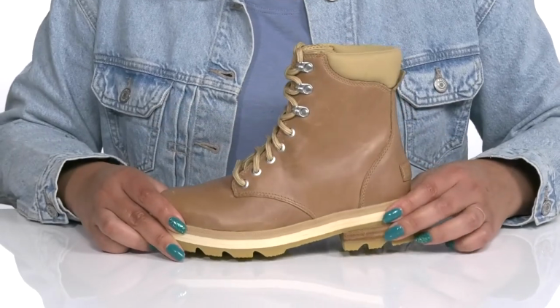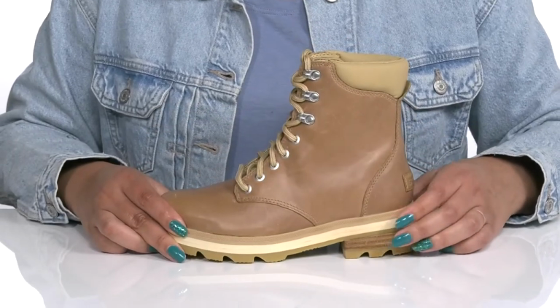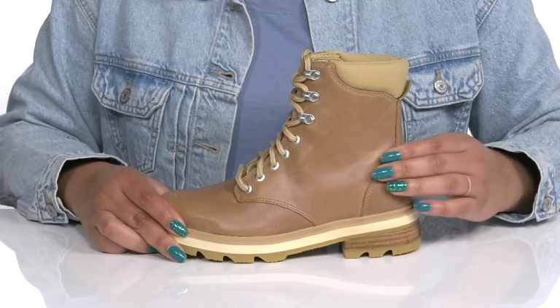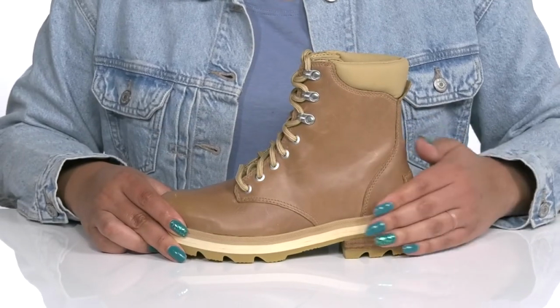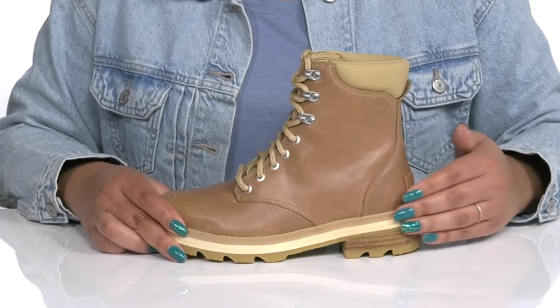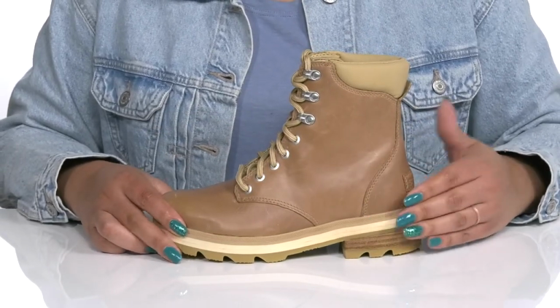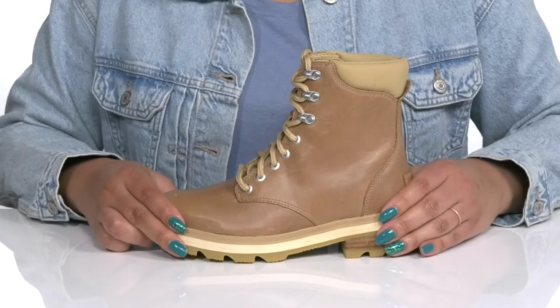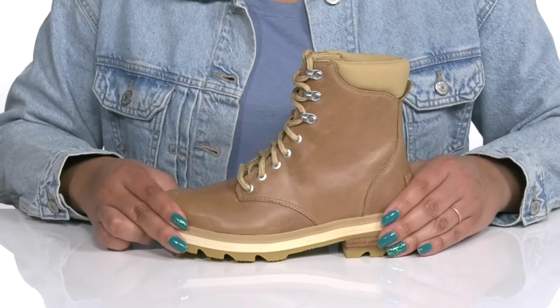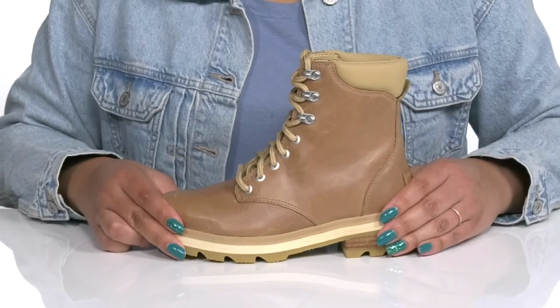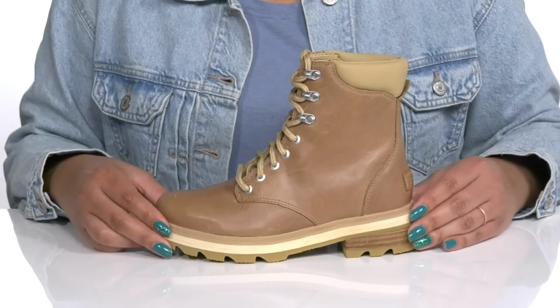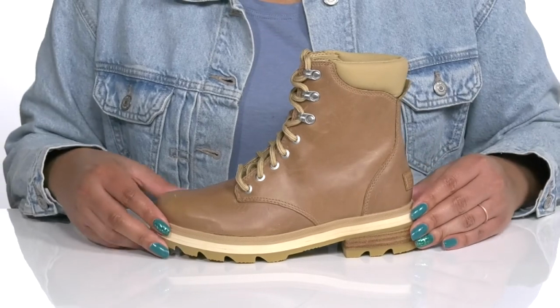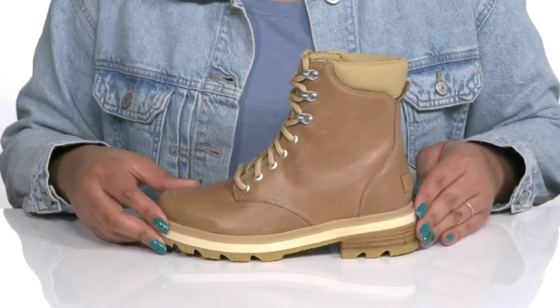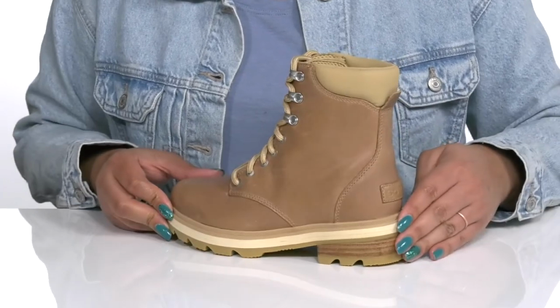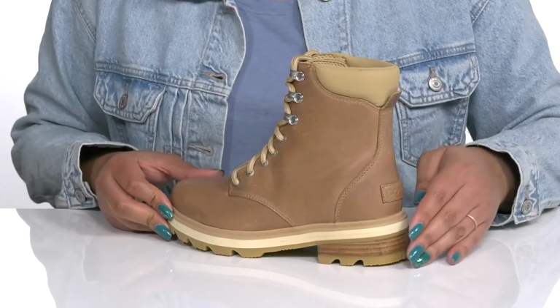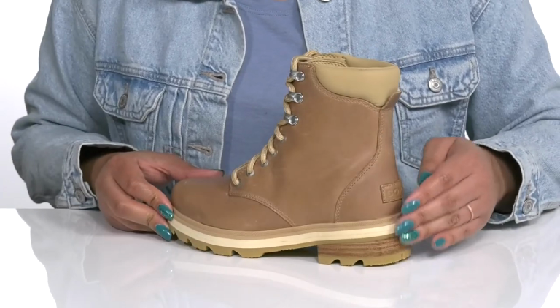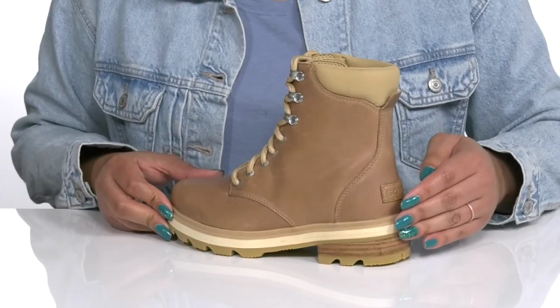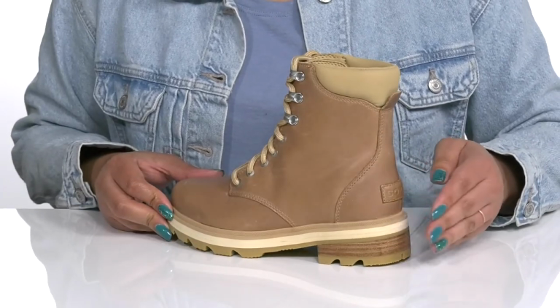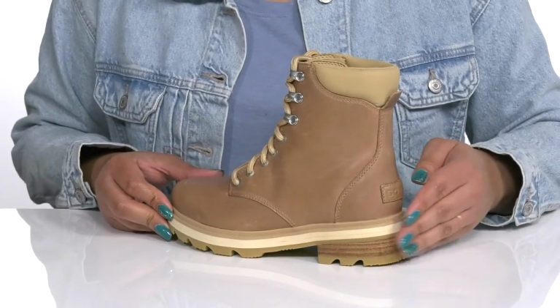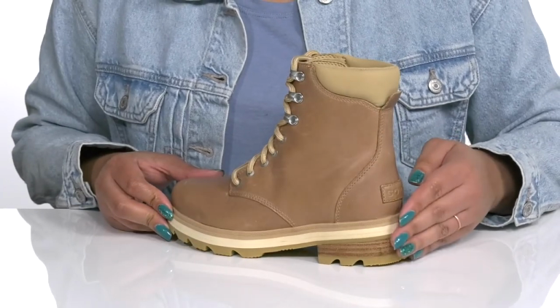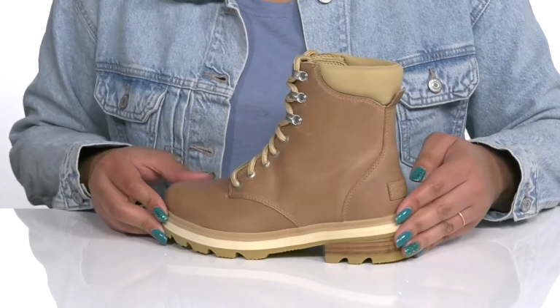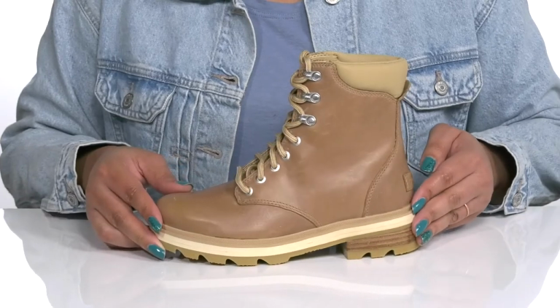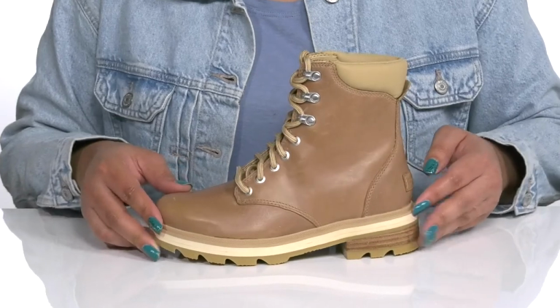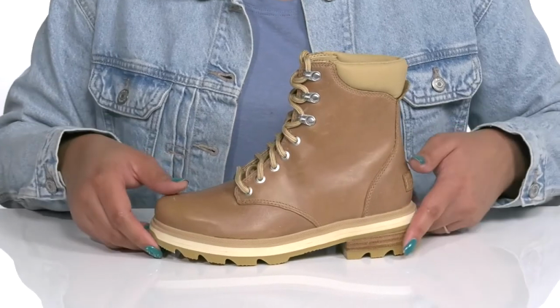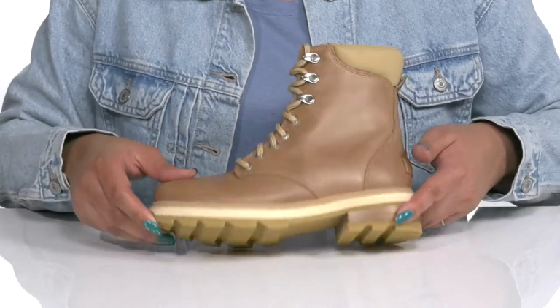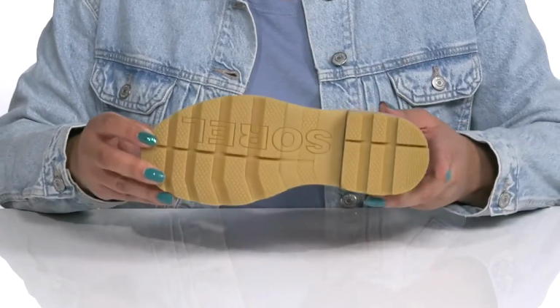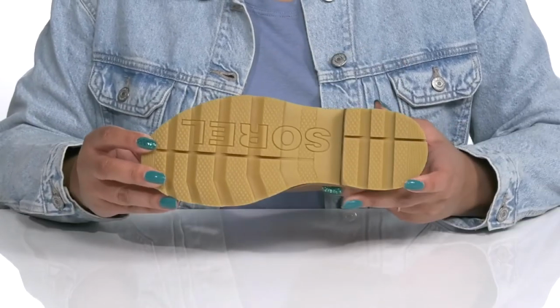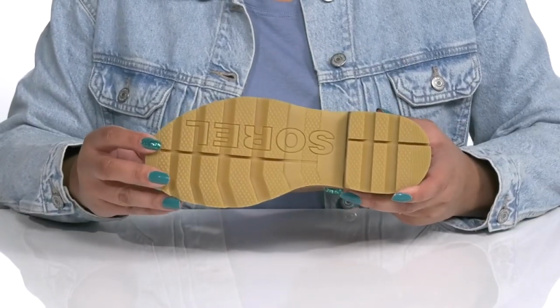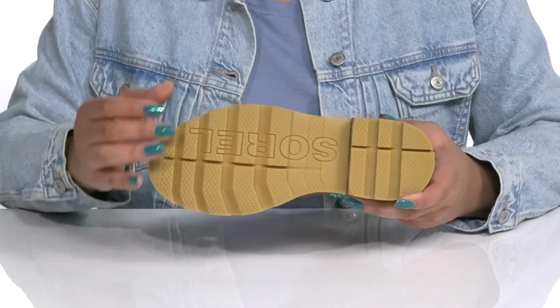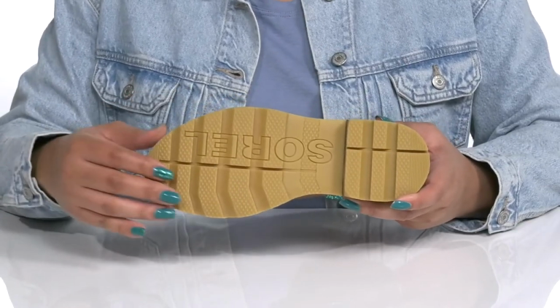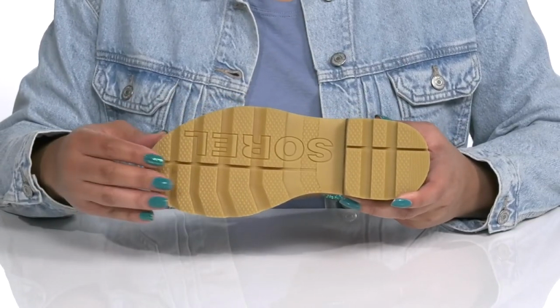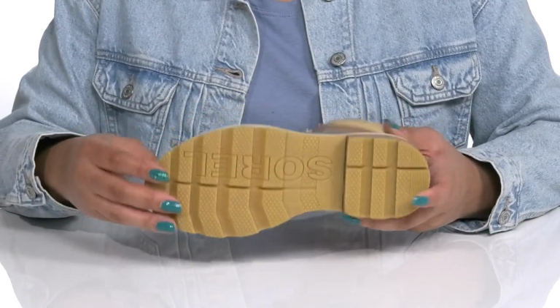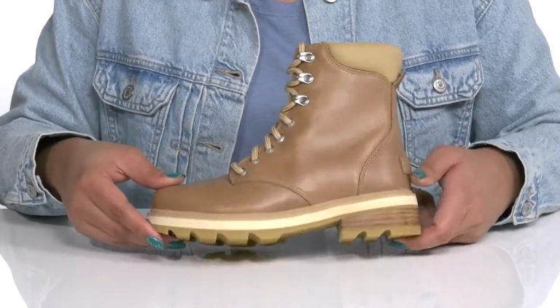The midsole adds contrast with its layered design and has a sturdy and durable build. You'll also get a little over a 1-inch boost in height from the stack heel at the back. It's all on top of a durable synthetic outsole that is grippy to keep you stable.